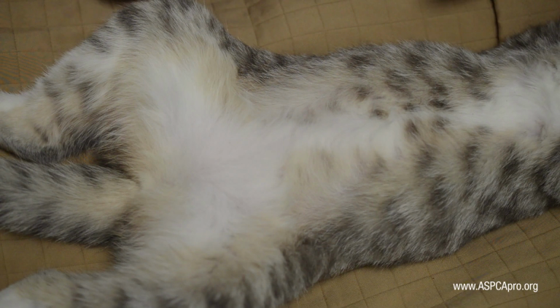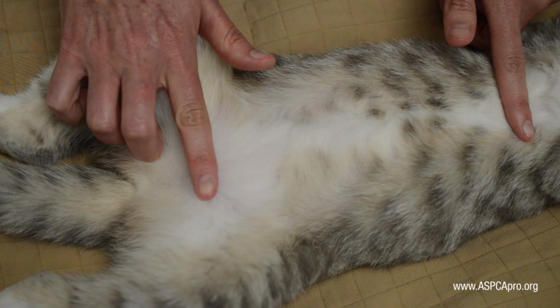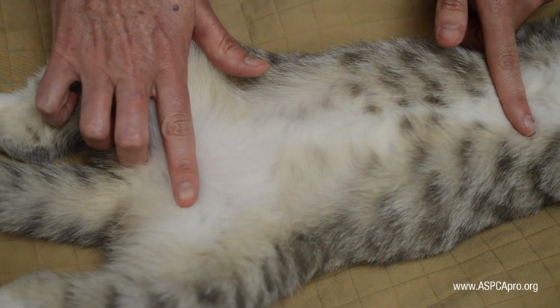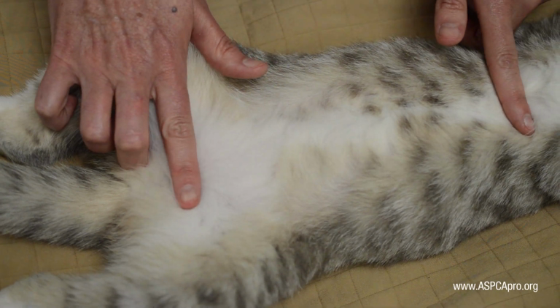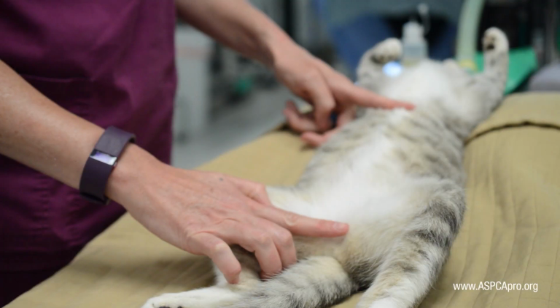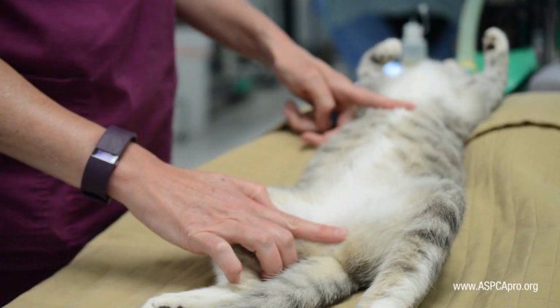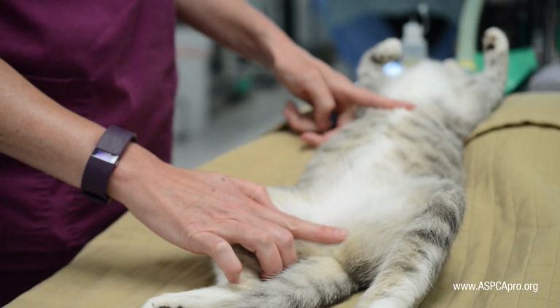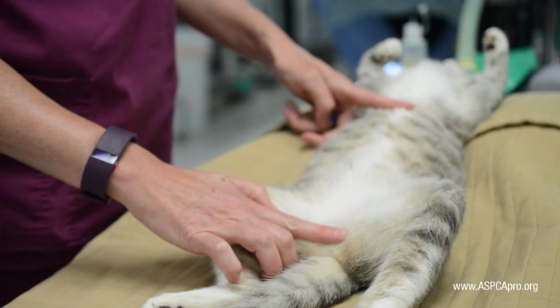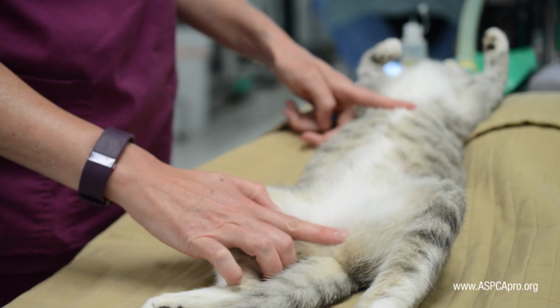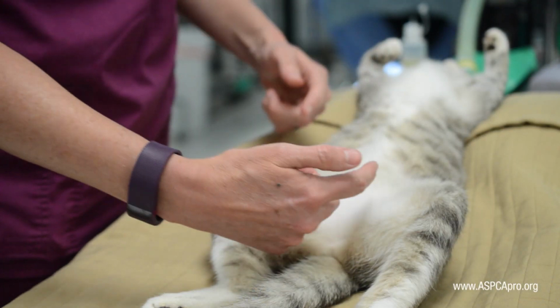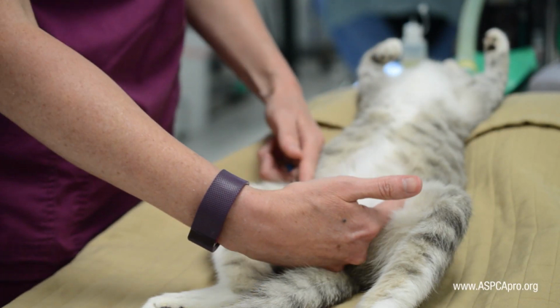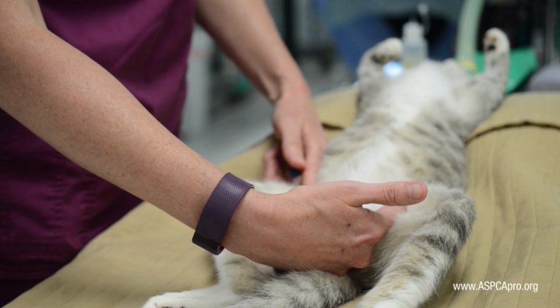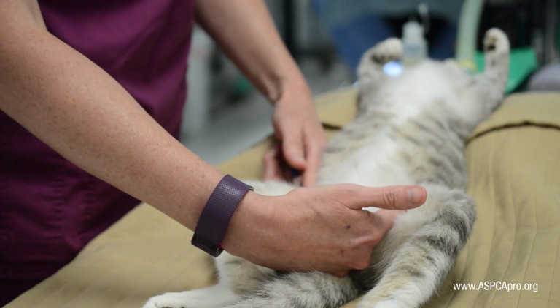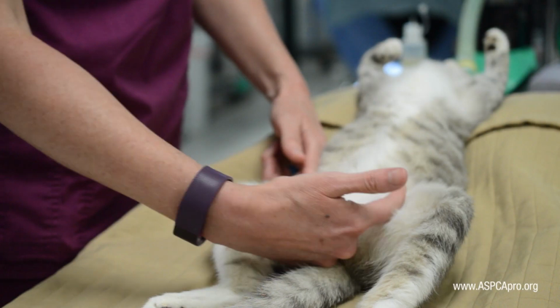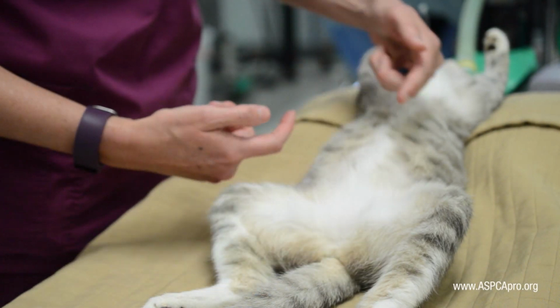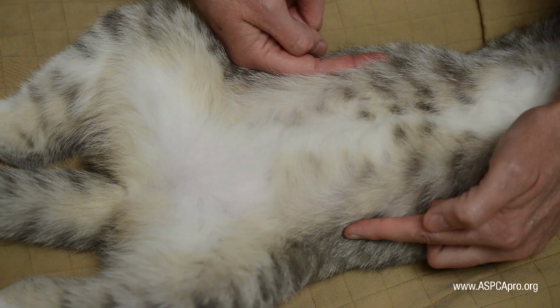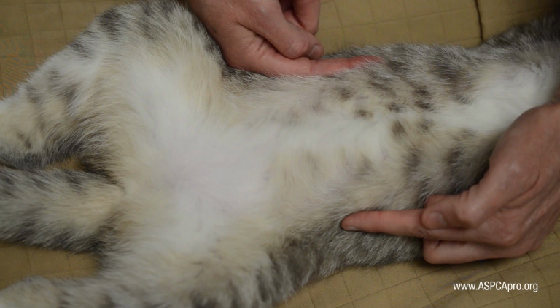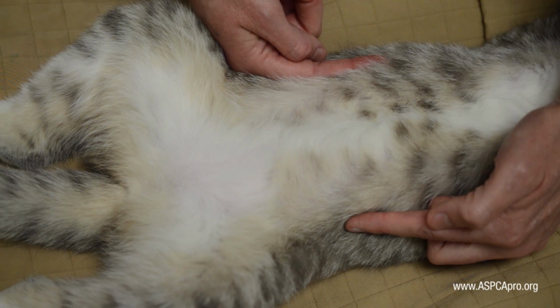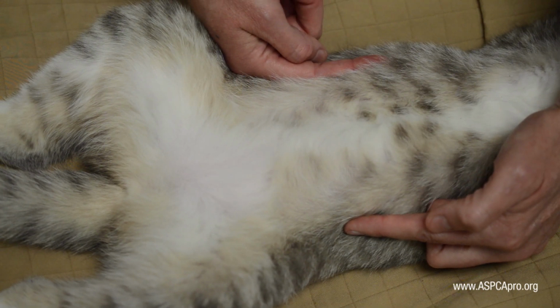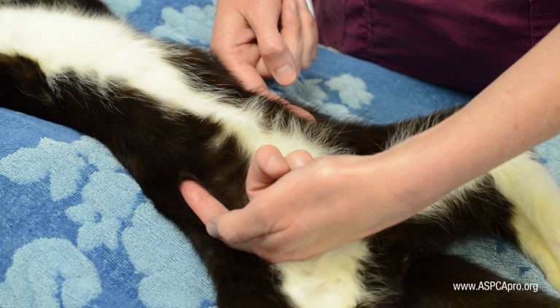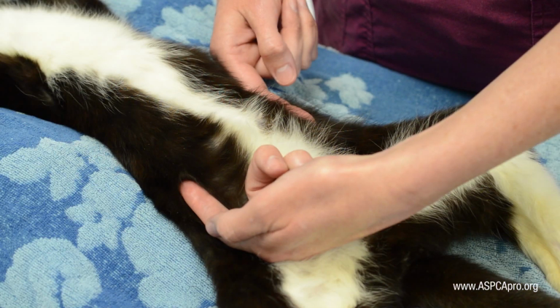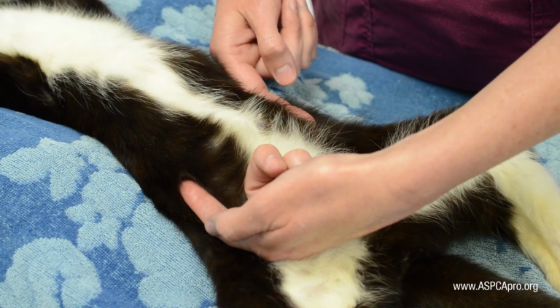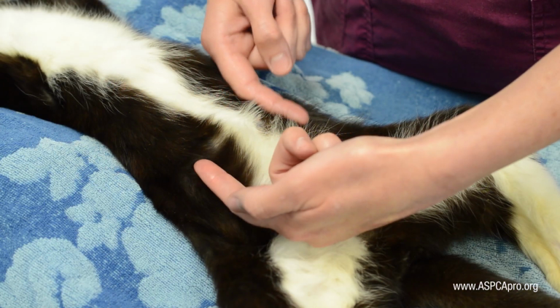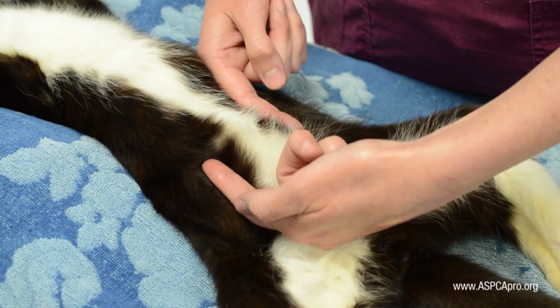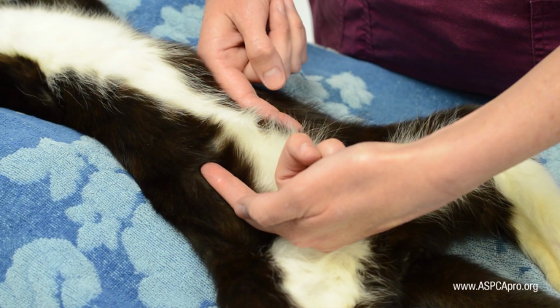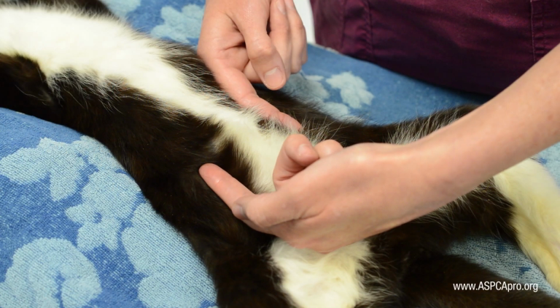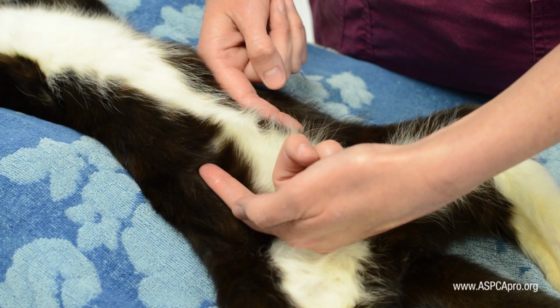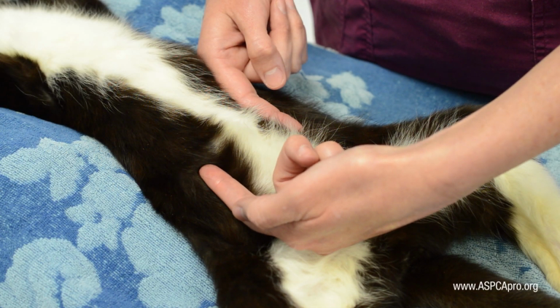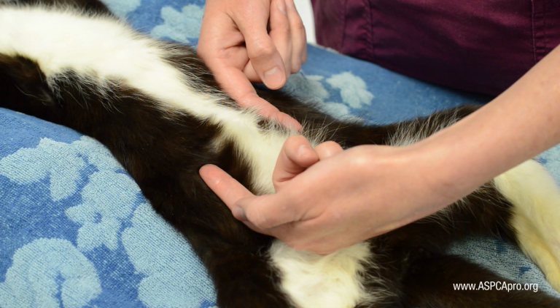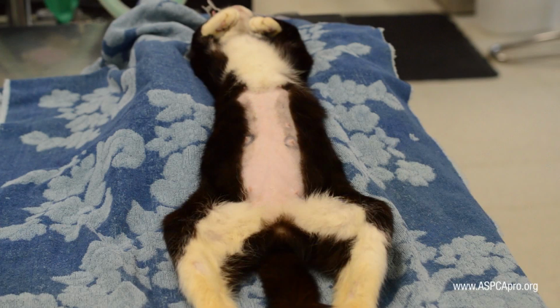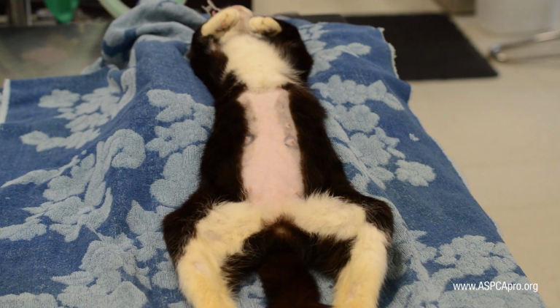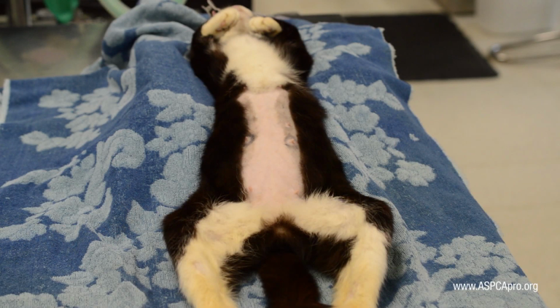For a female cat, shave from the xiphoid process to the brim of the pubis and one inch laterally on each side of the mammary chain. Clinics may choose to shave smaller margins for female community cats in the winter to aid in heat preservation.